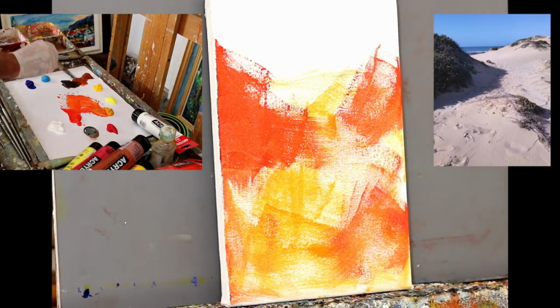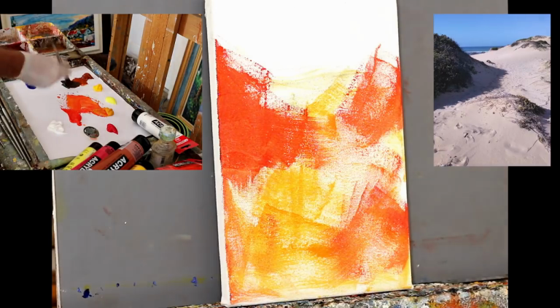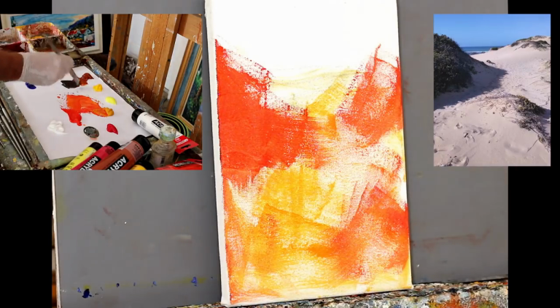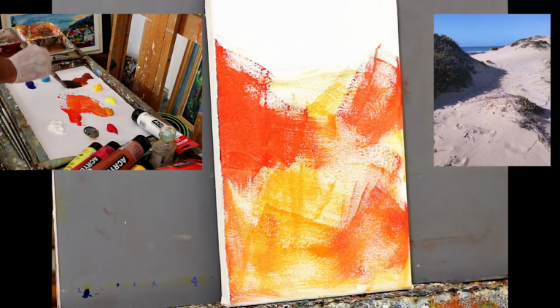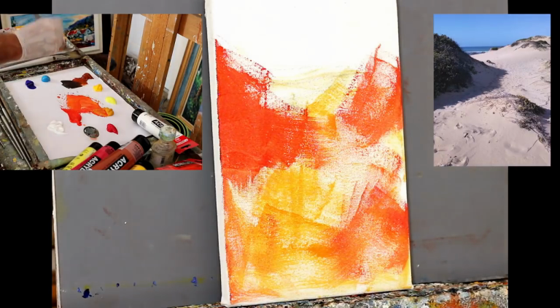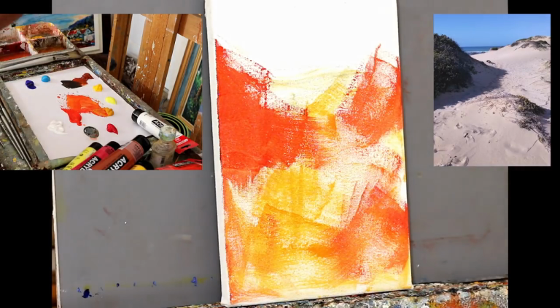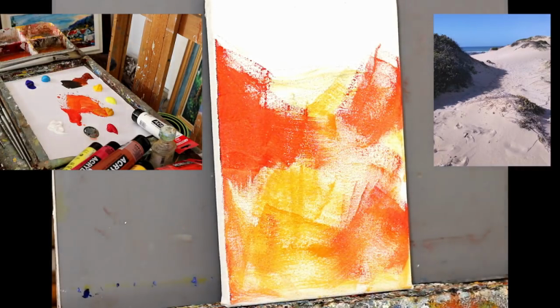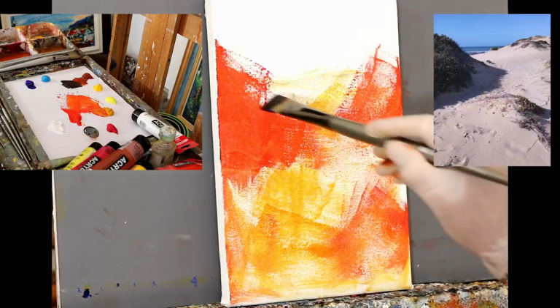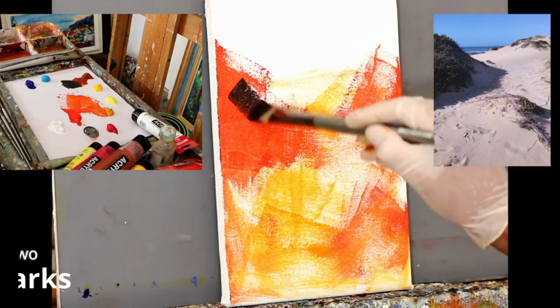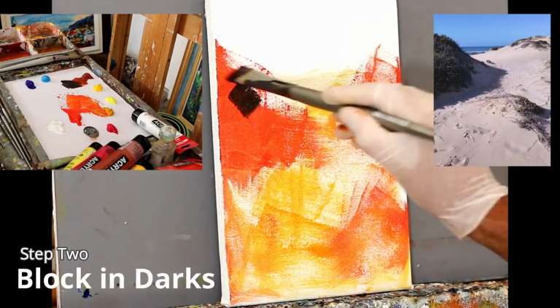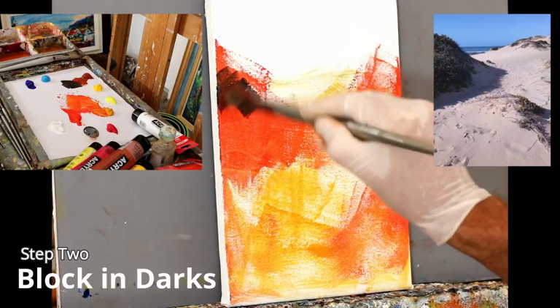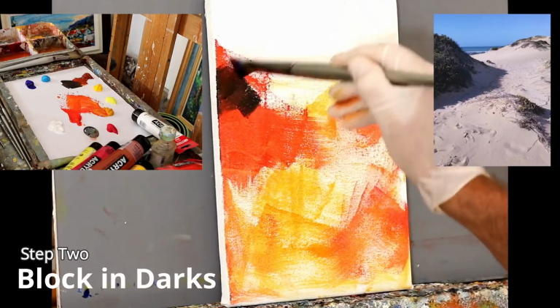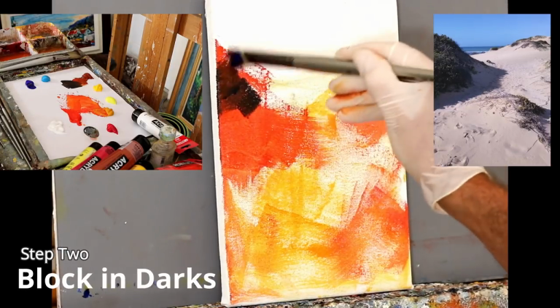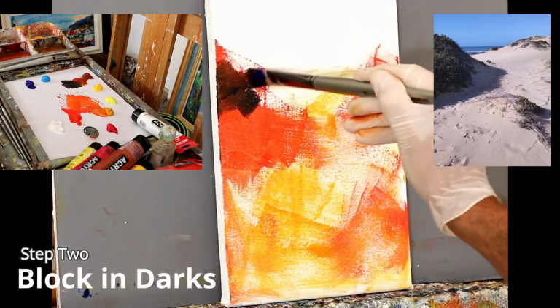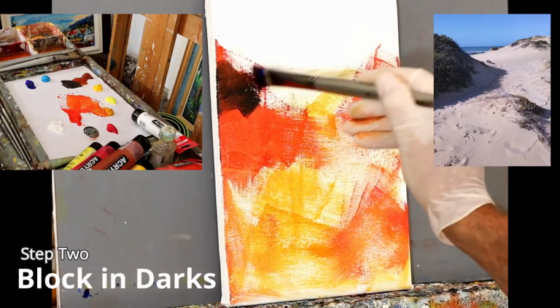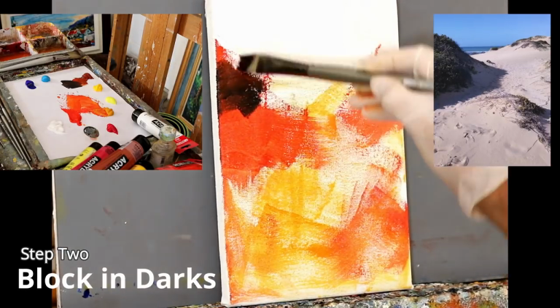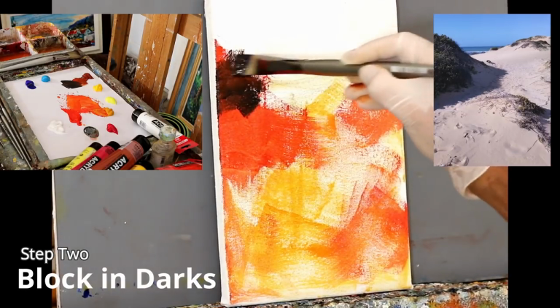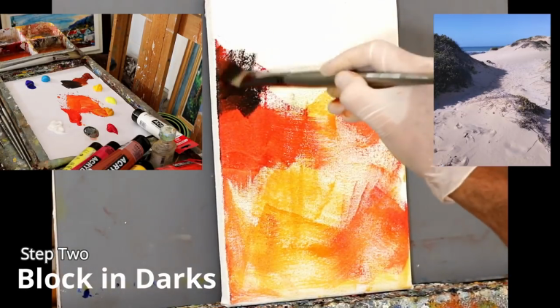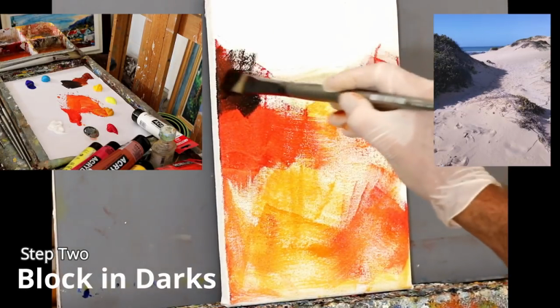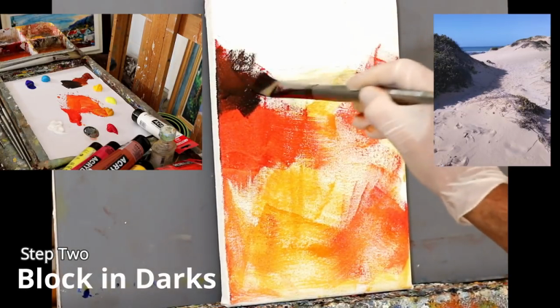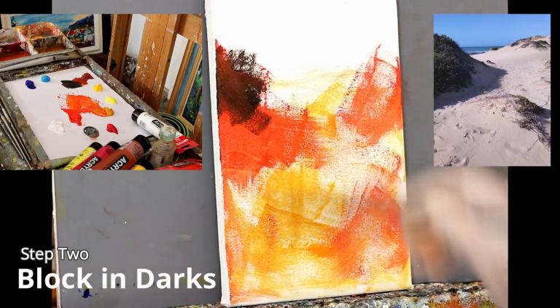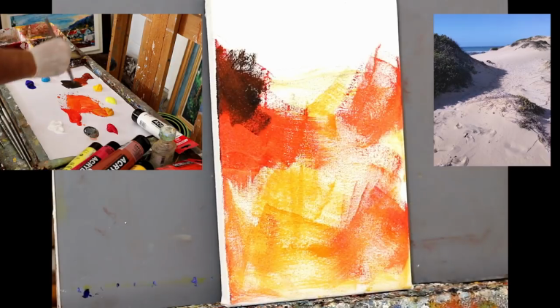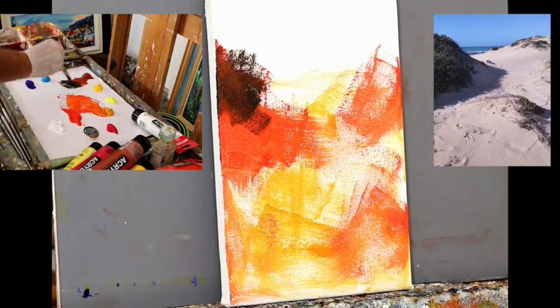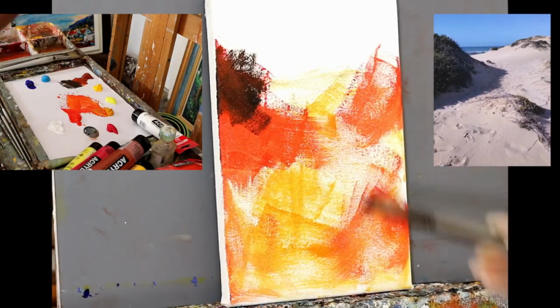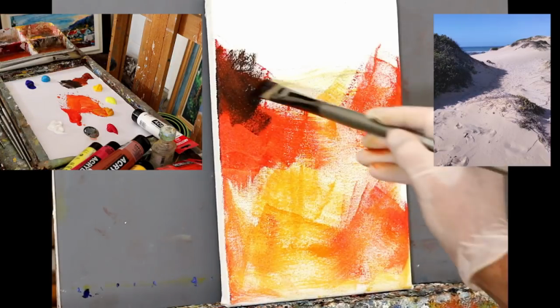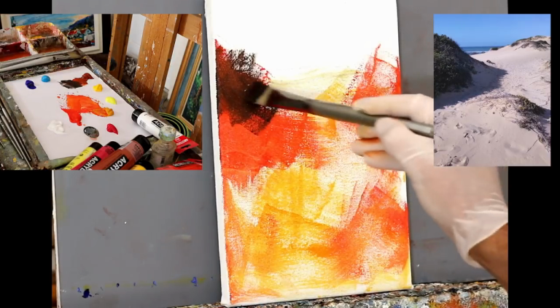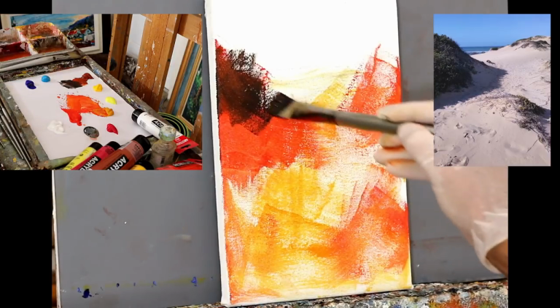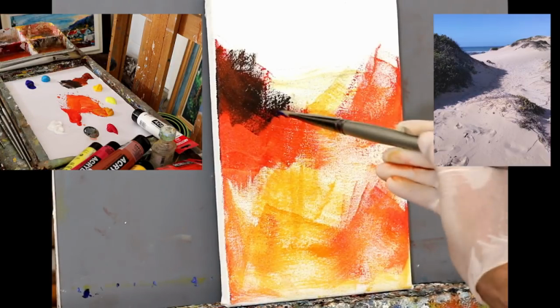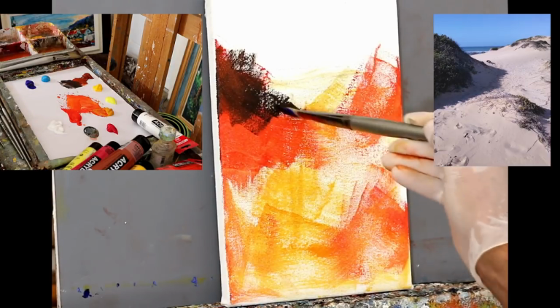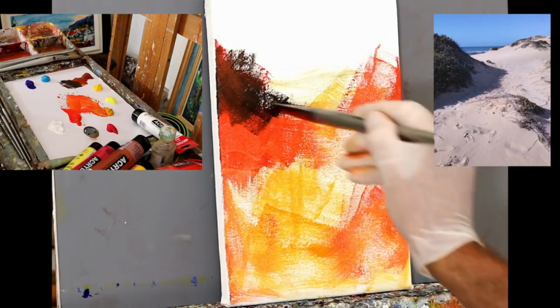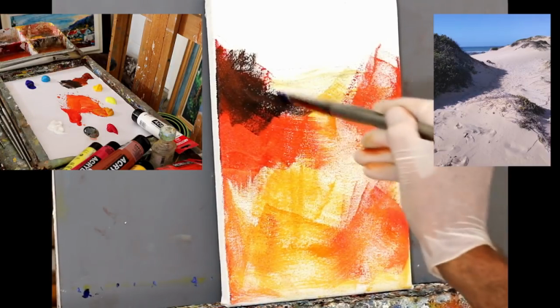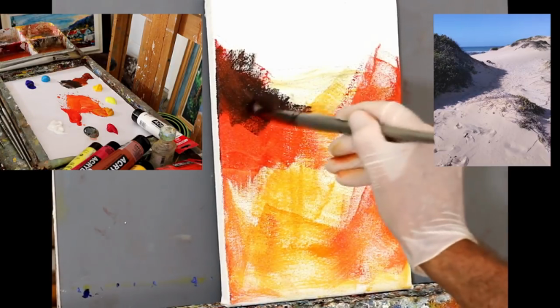I'm going to use that to block in the dark shapes. A bit of ultramarine blue and burnt sienna makes a good dark for the block-in stage.